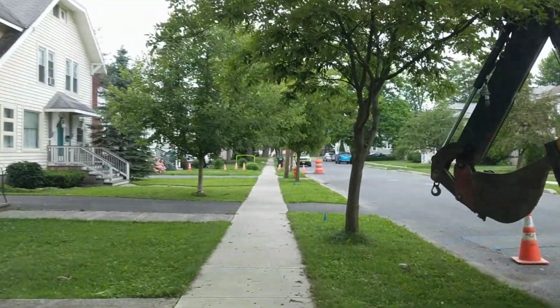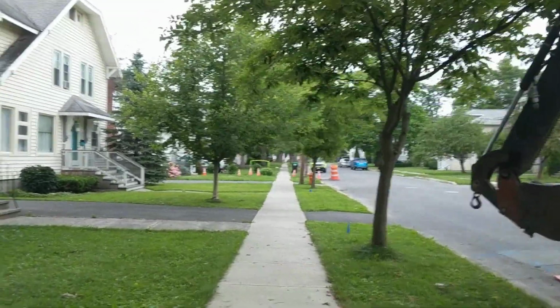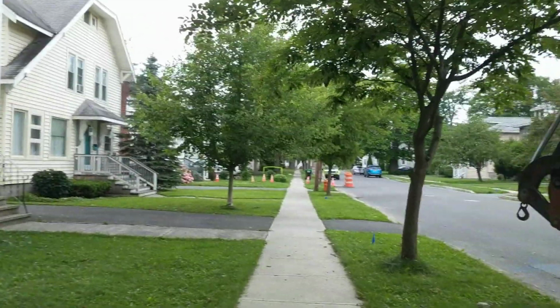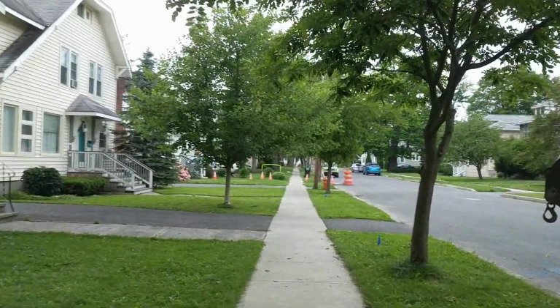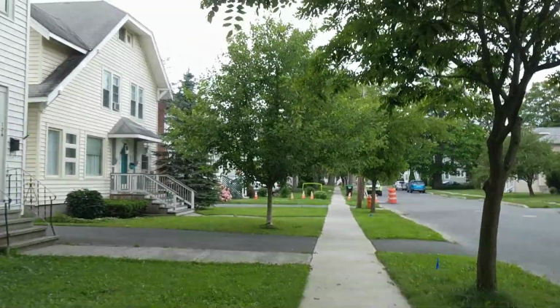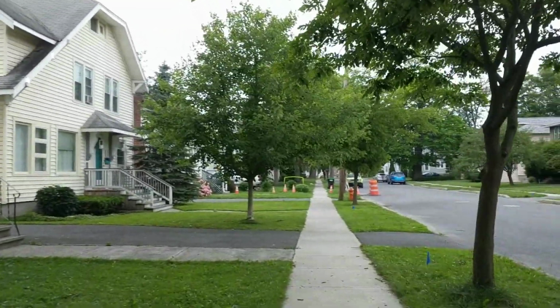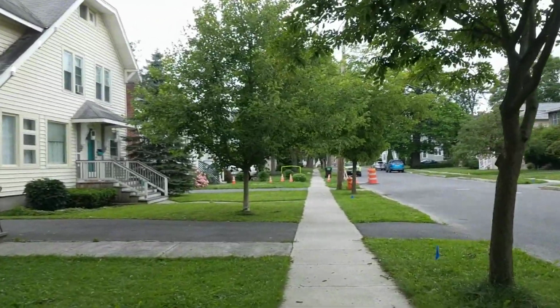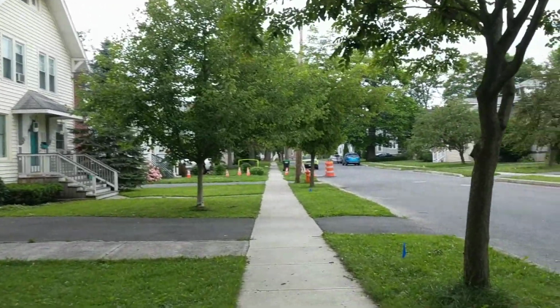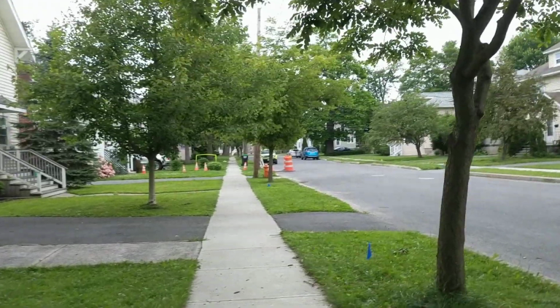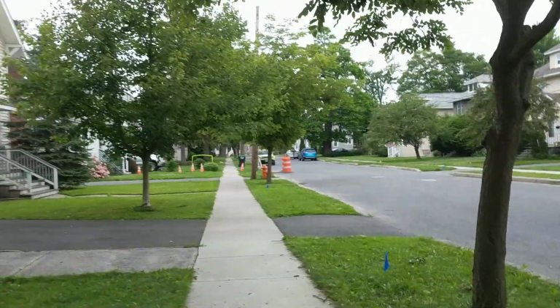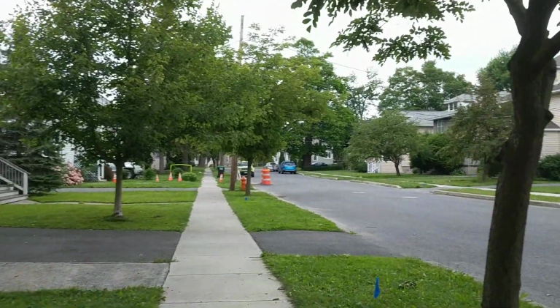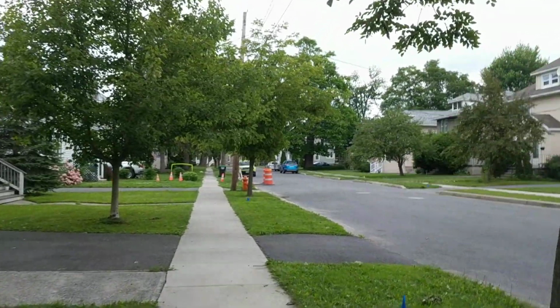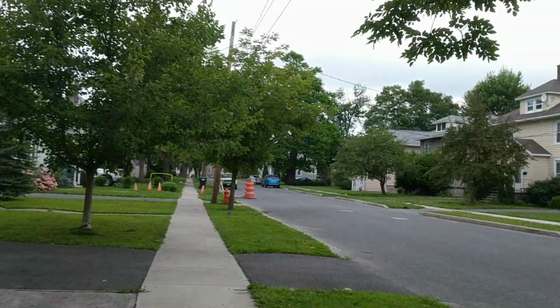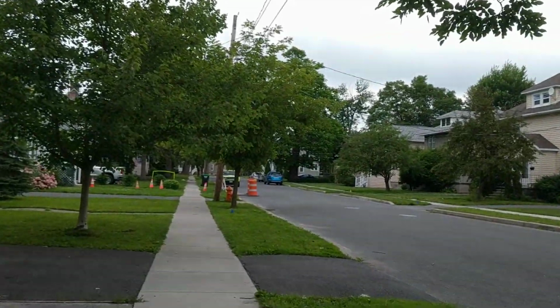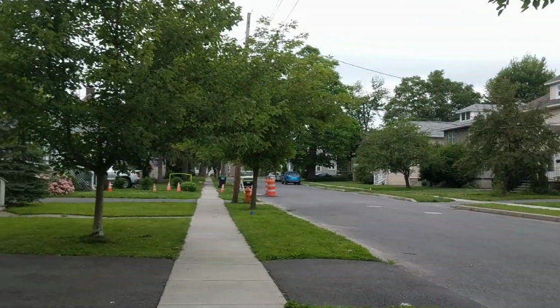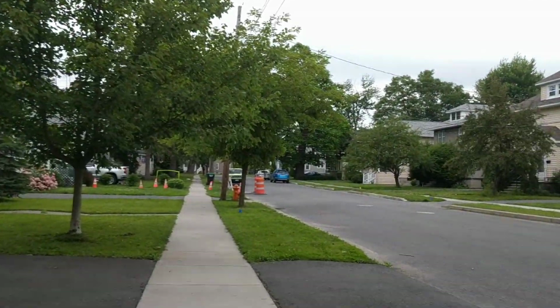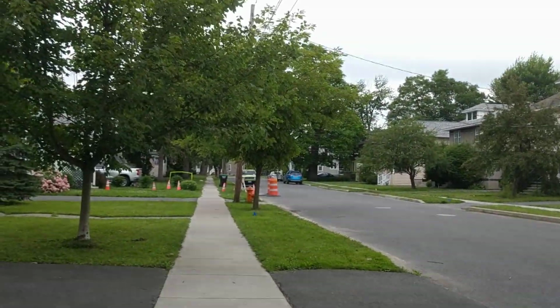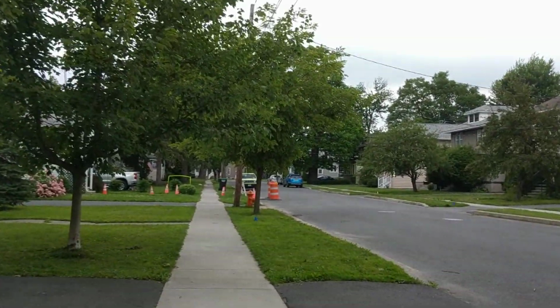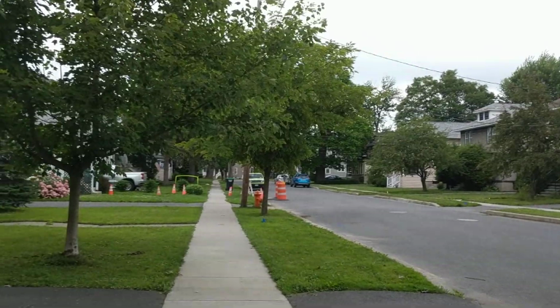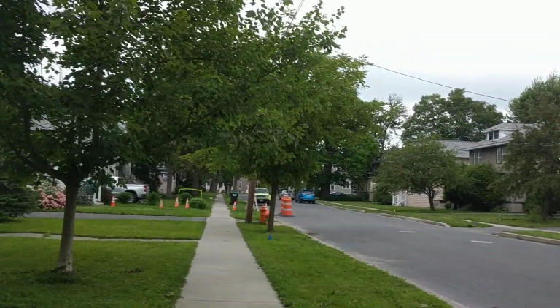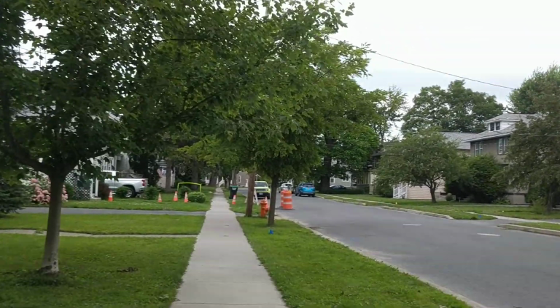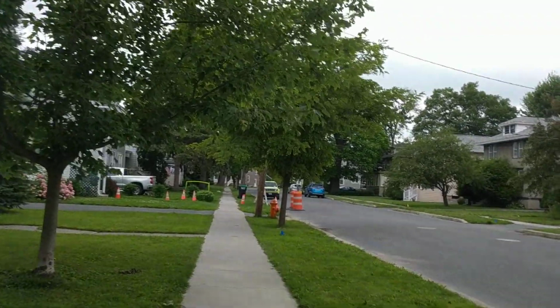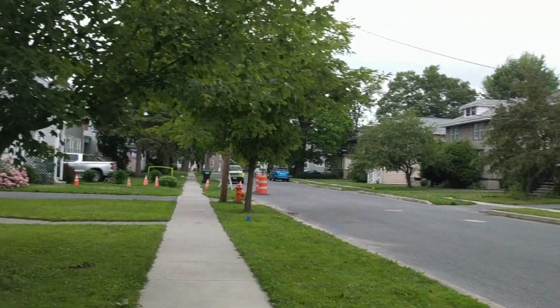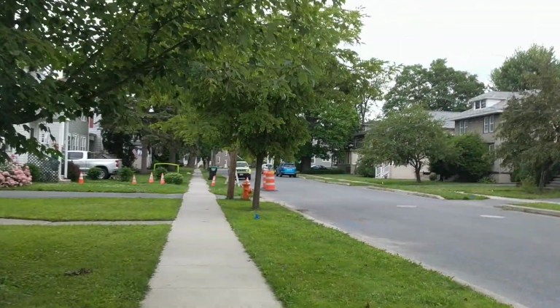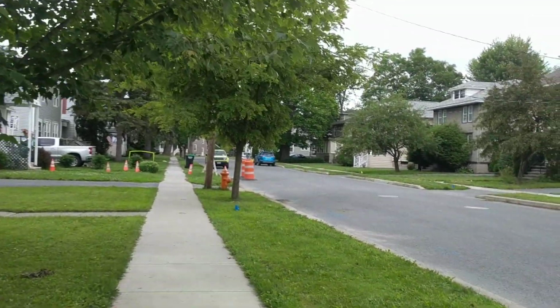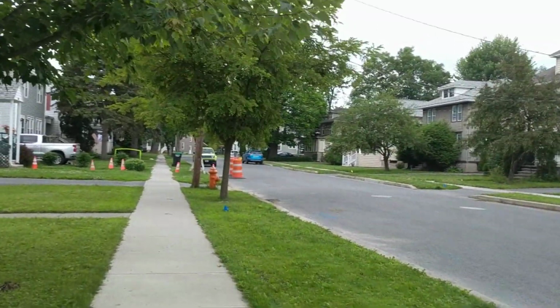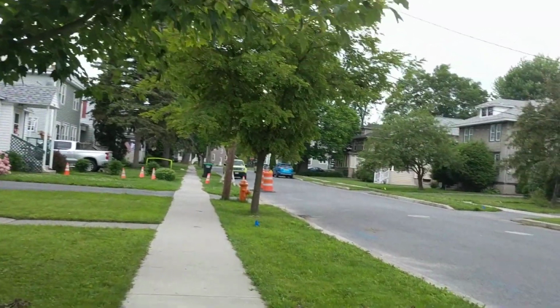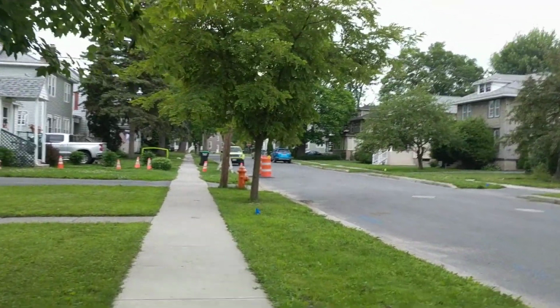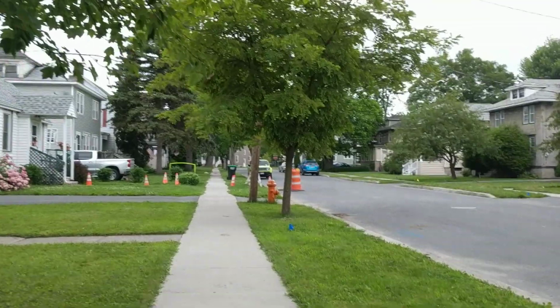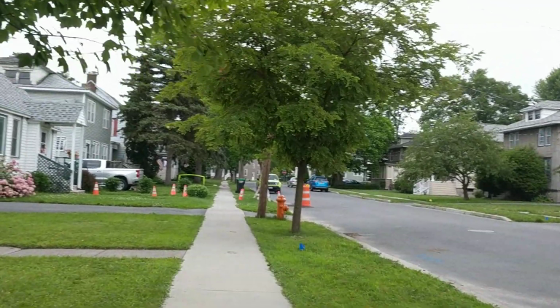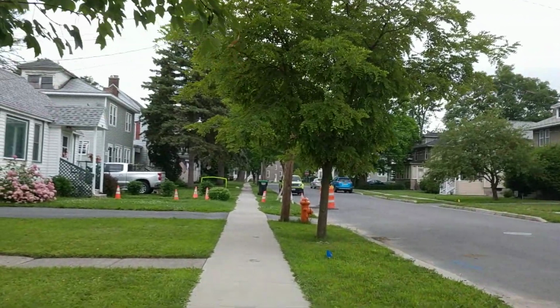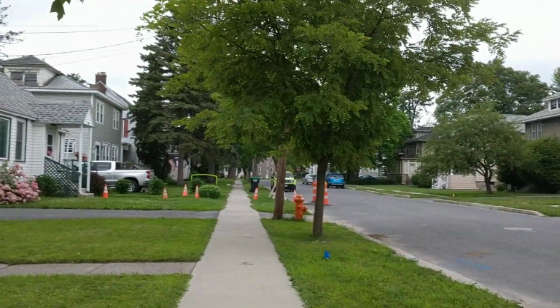Mostly single-family homes, although there are a few great big duplexes. I think because the homes are large, a couple of them have been converted to having maybe an apartment. Not very far from the hospital, so it's kind of a desirable location.